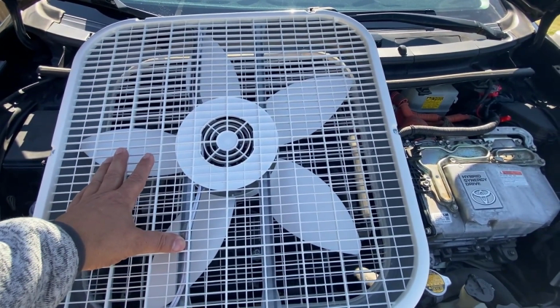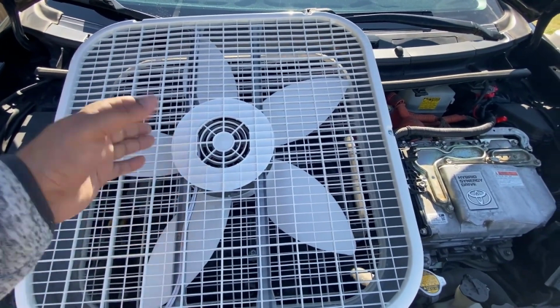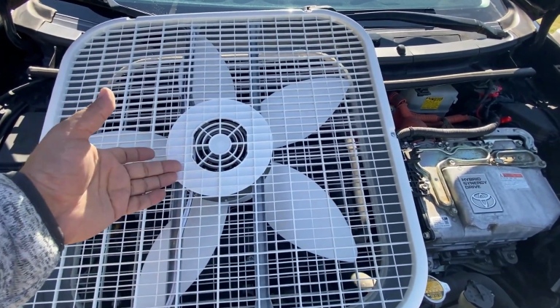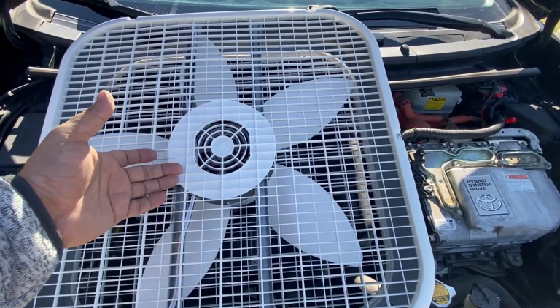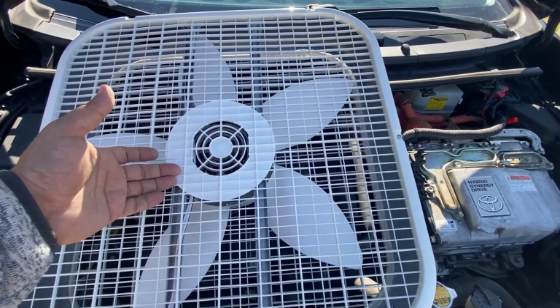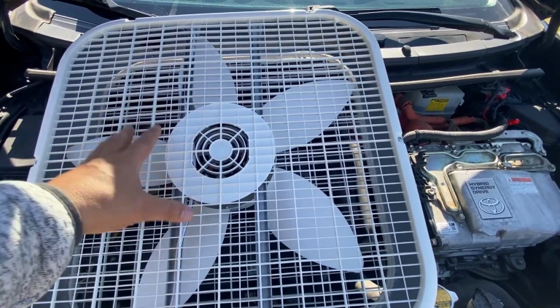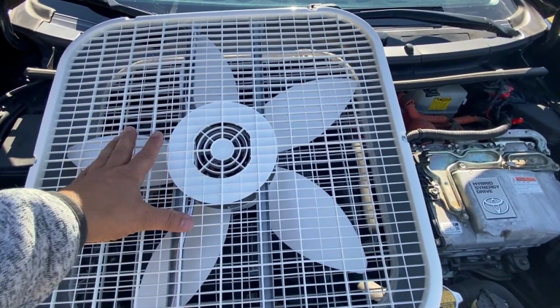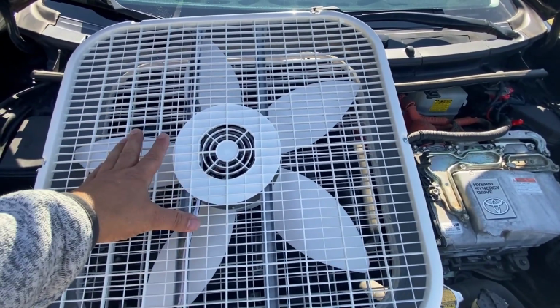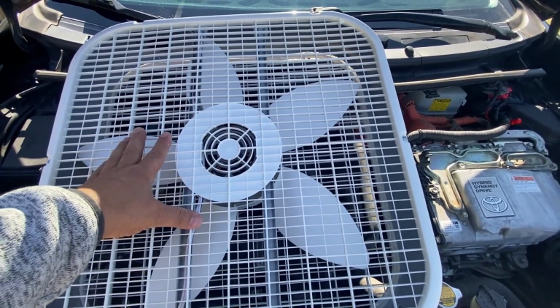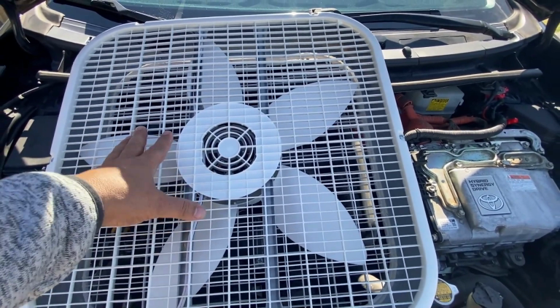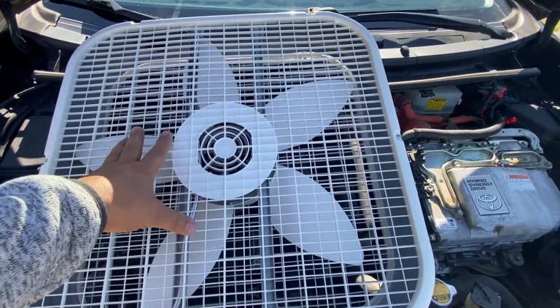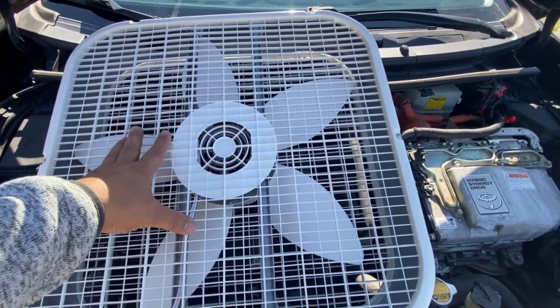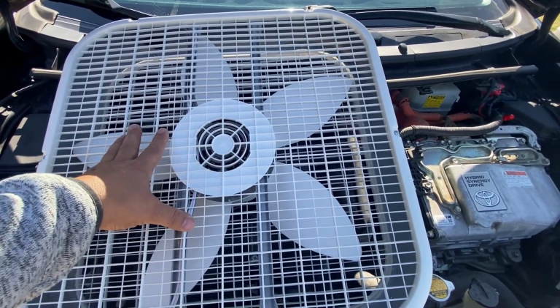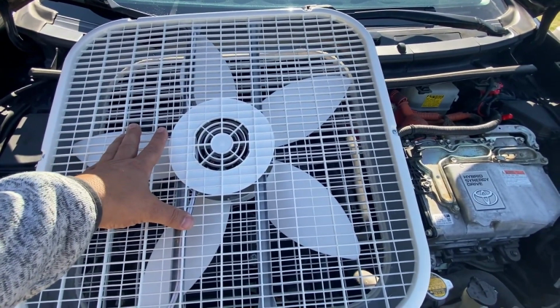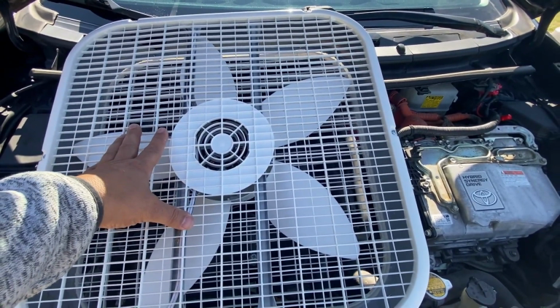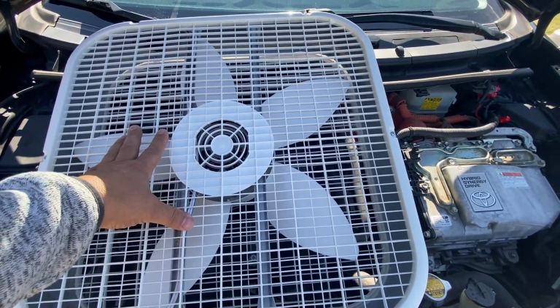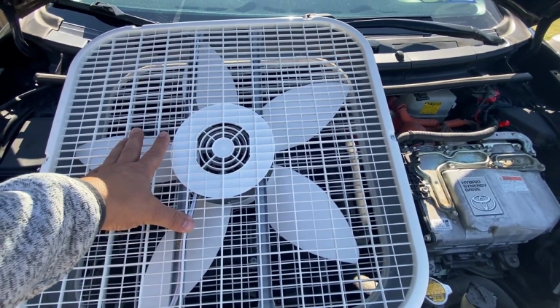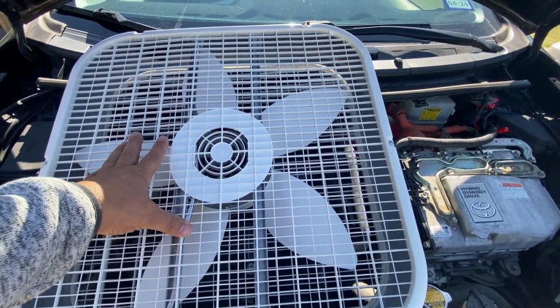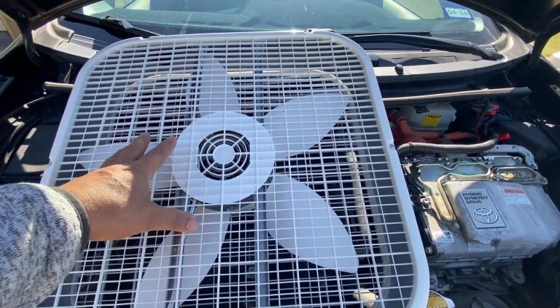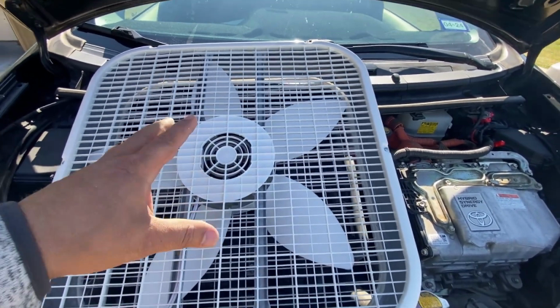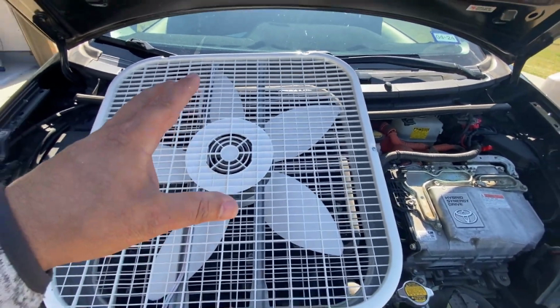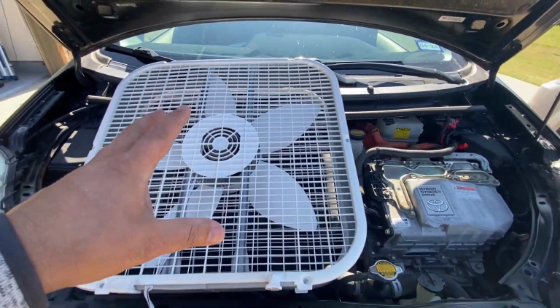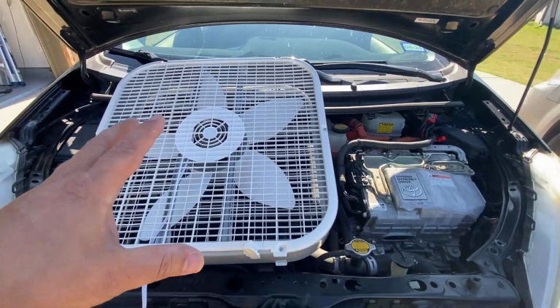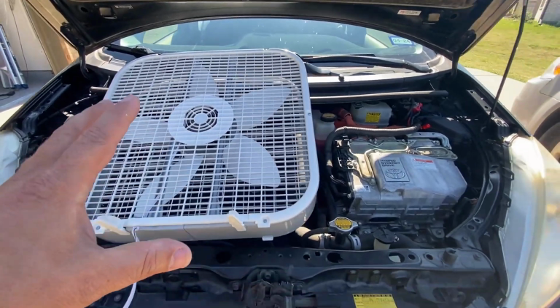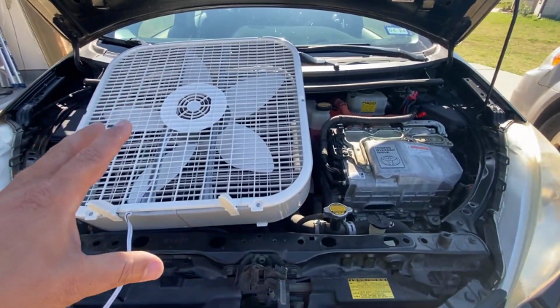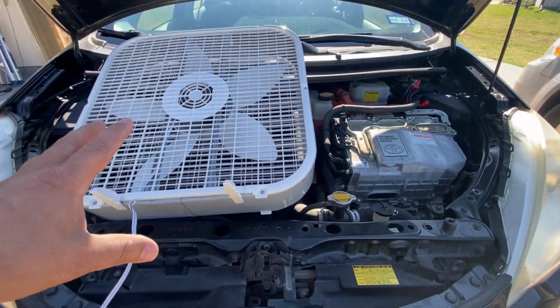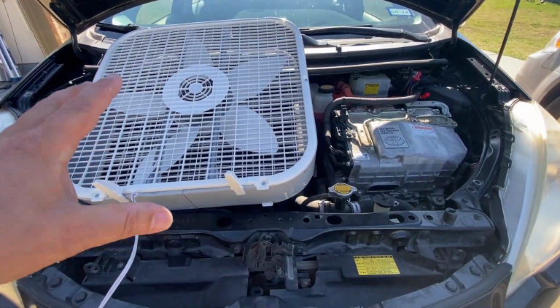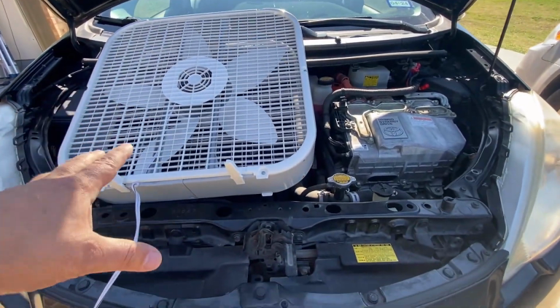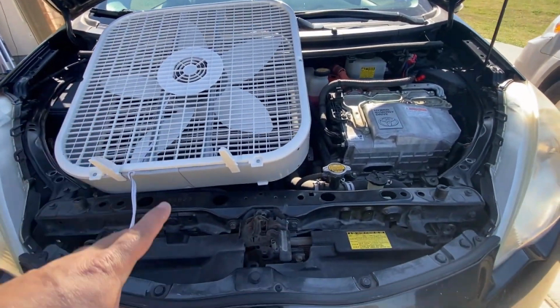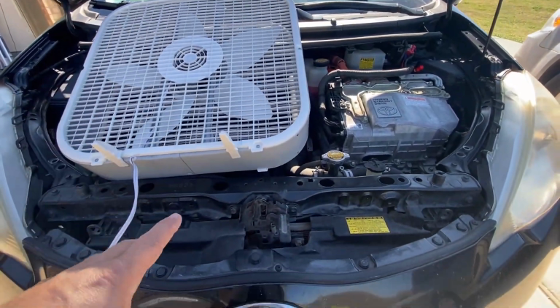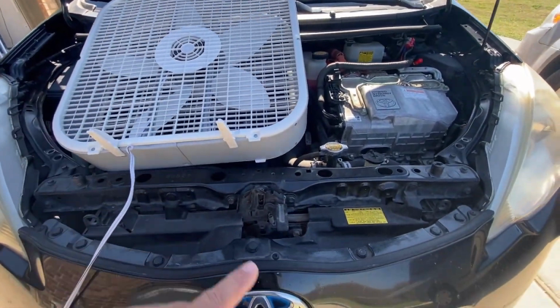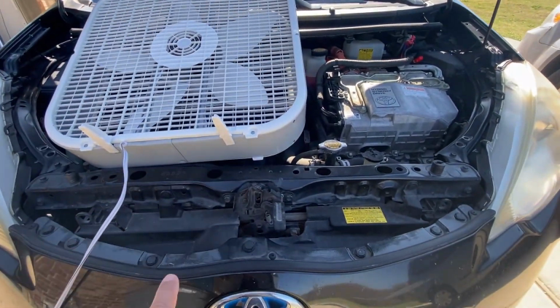A little fan like this definitely cools off the engine really fast. You want to place the fan on top of the engine, not in front of the radiator.